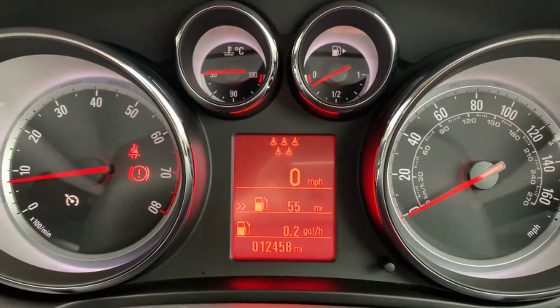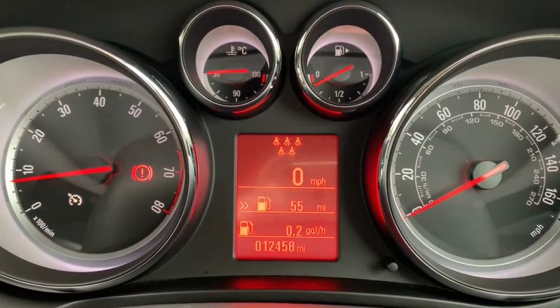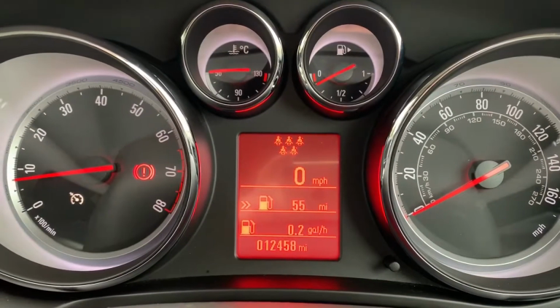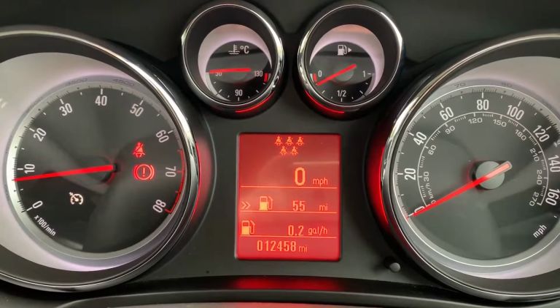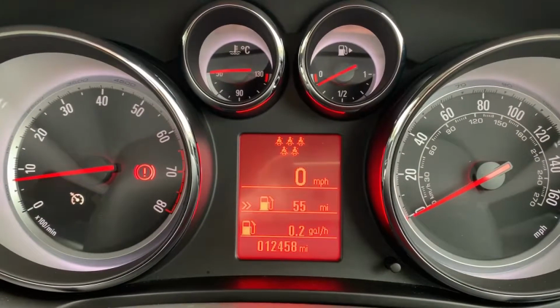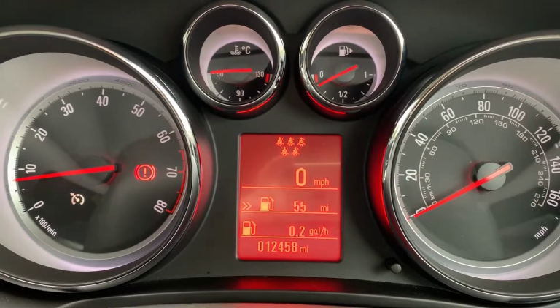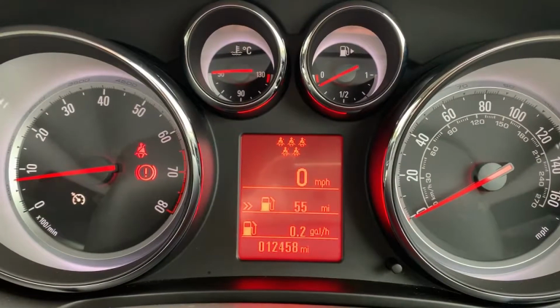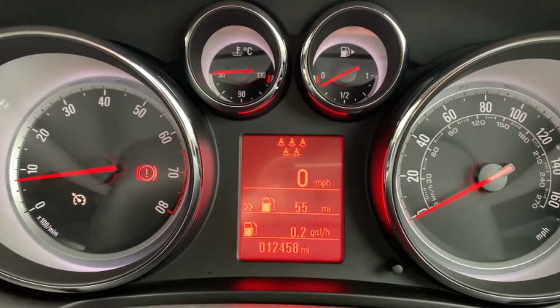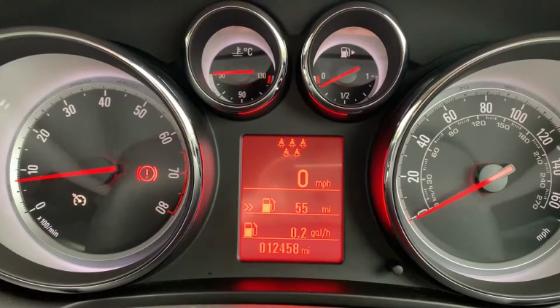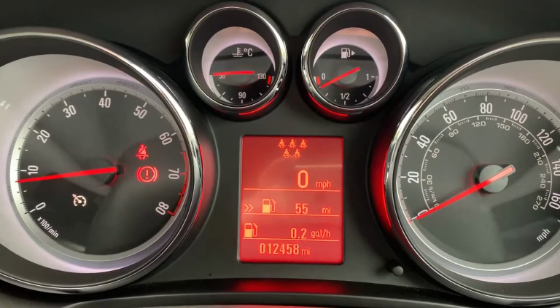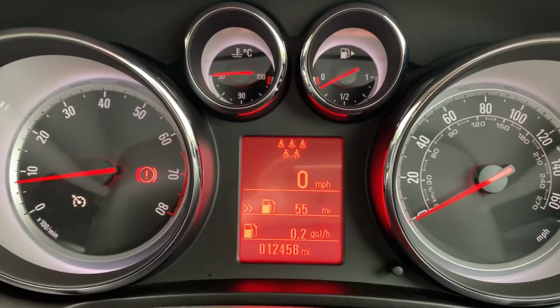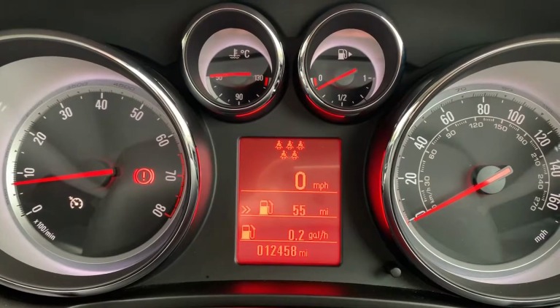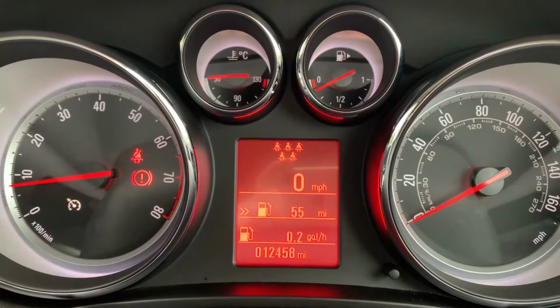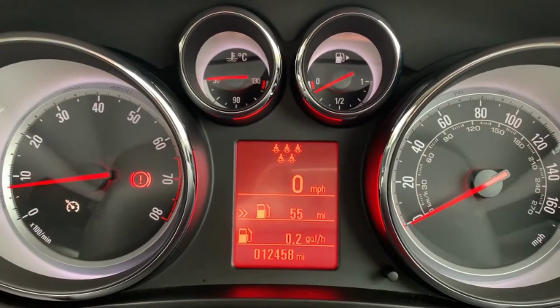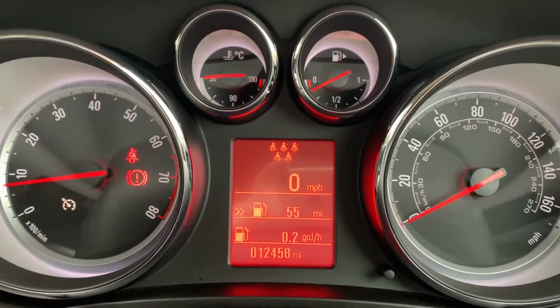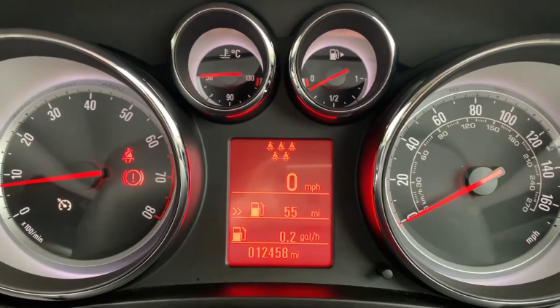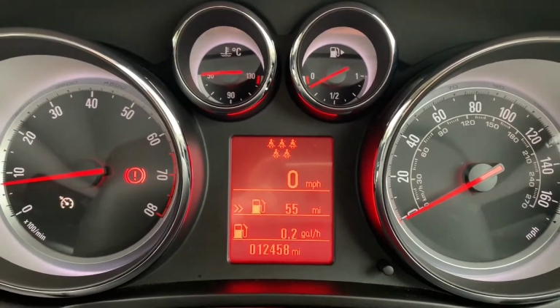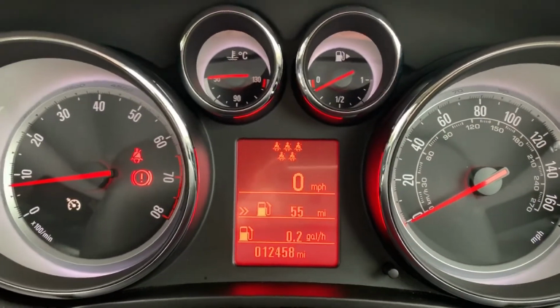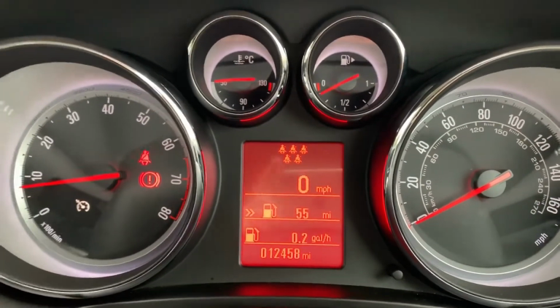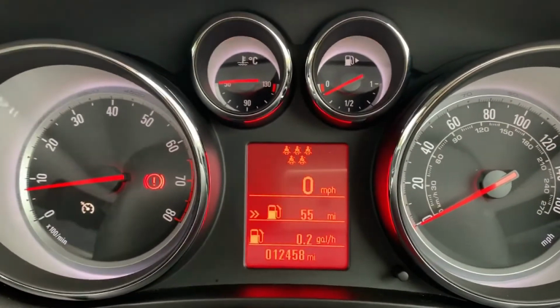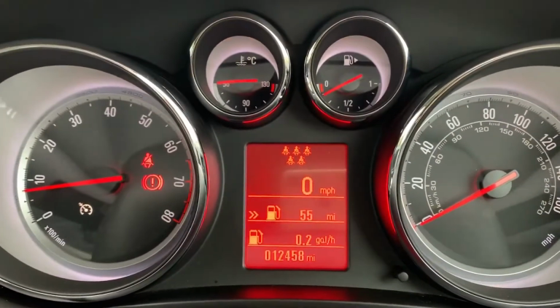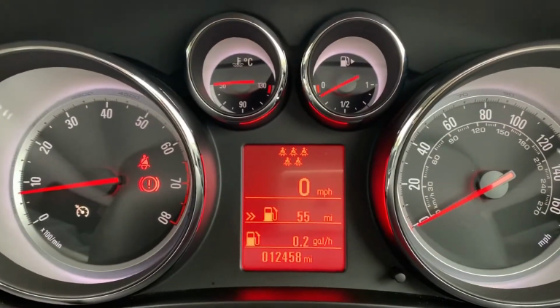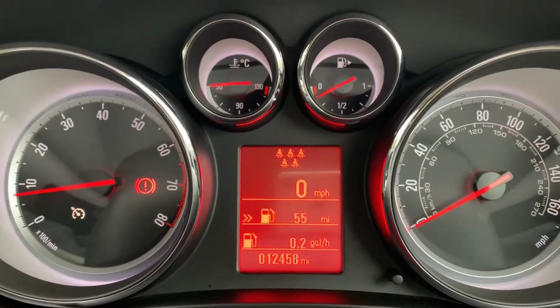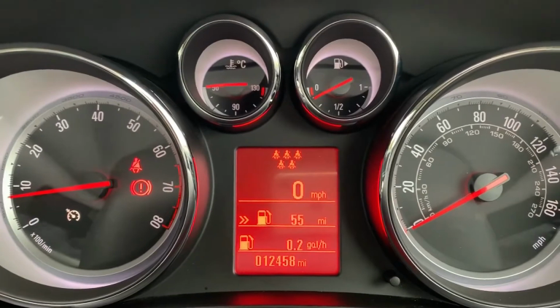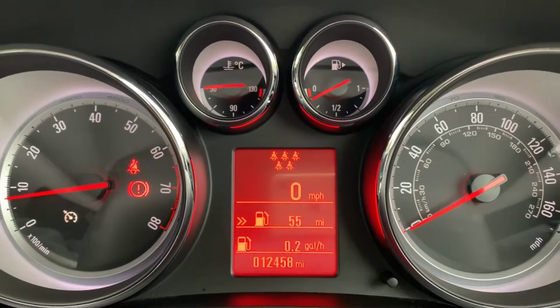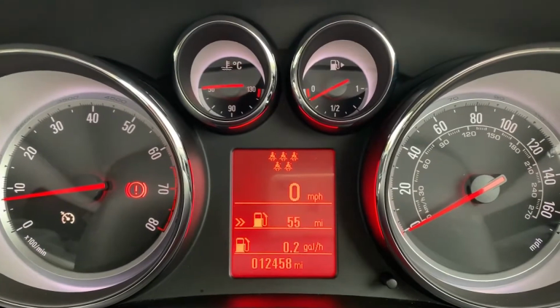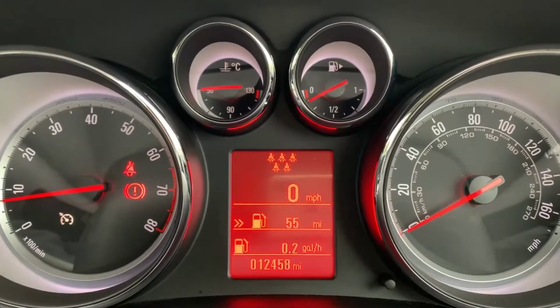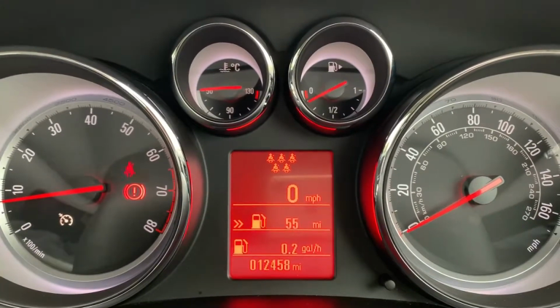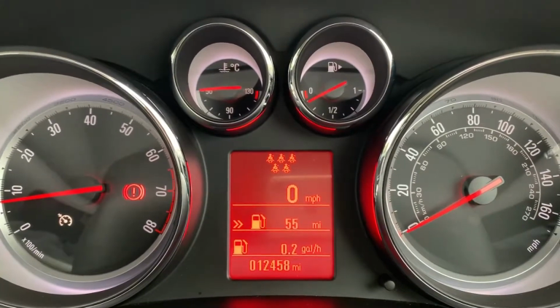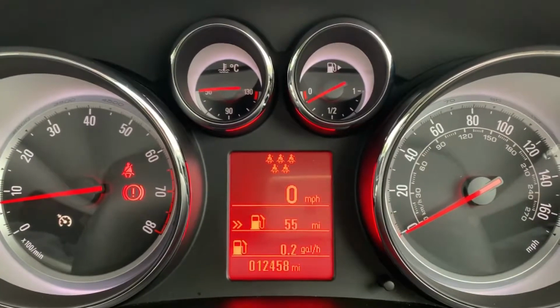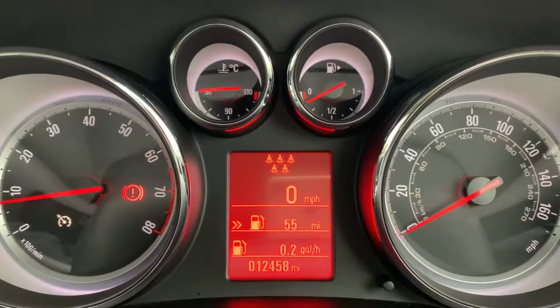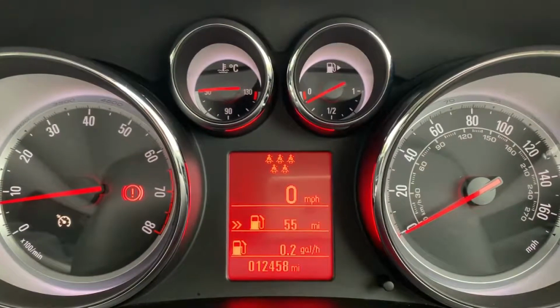Now we're inside the car, we're going to start with the dials. On the left-hand side we have the rev counter and on the right-hand side the speedometer. At the bottom in the middle you can see the total miles on this car are 12,458.